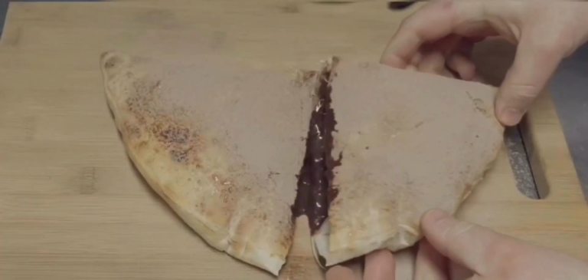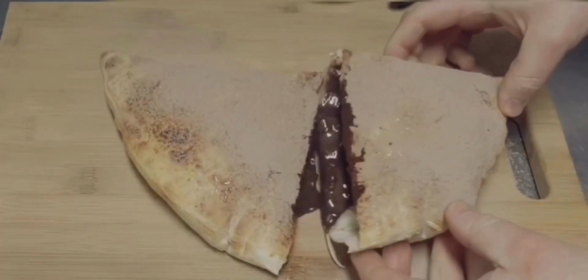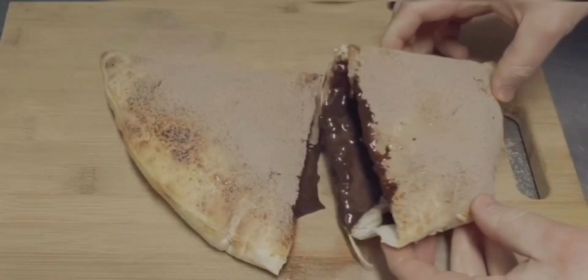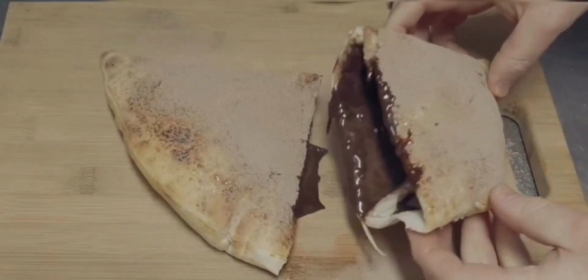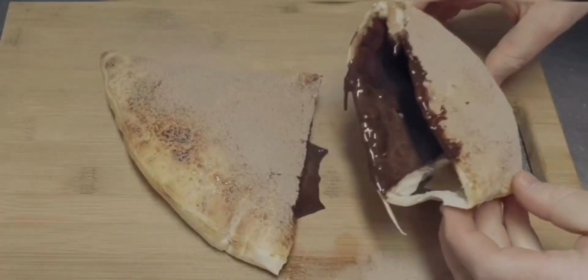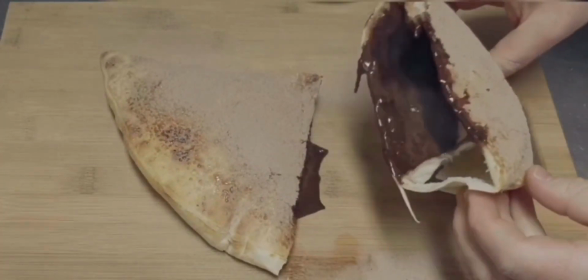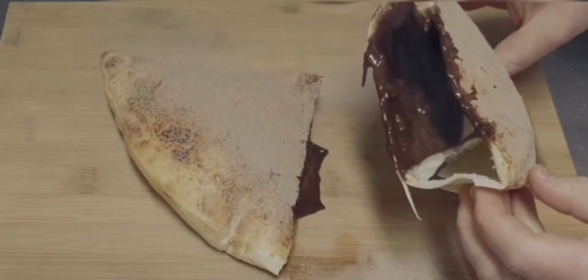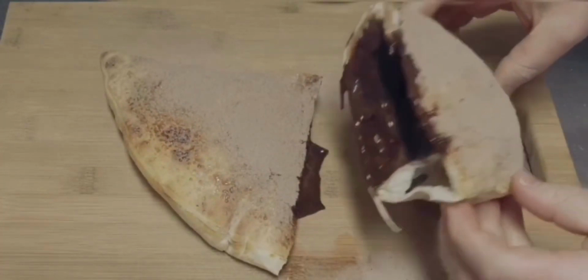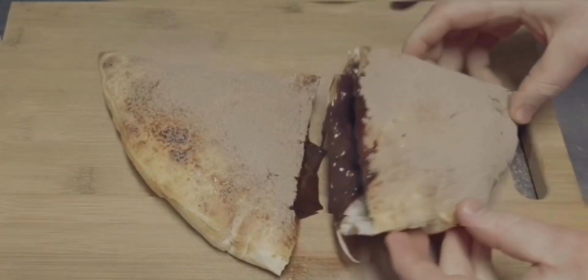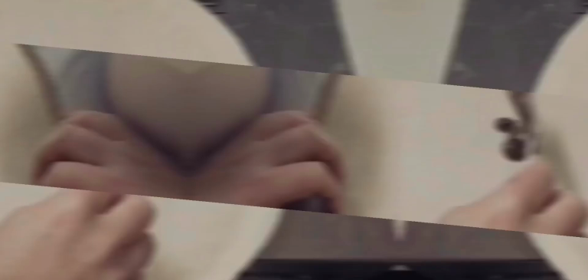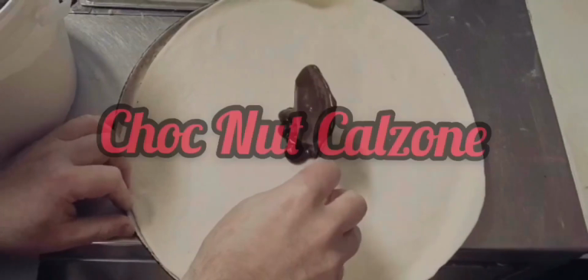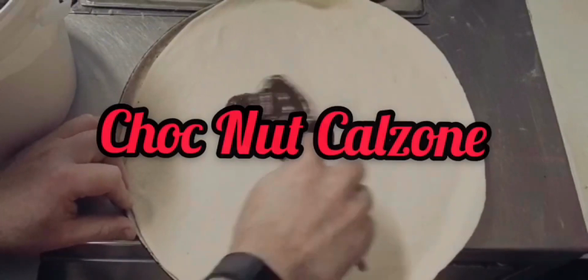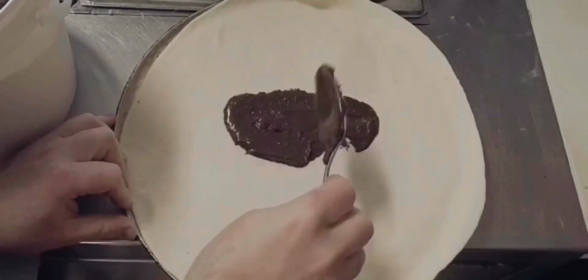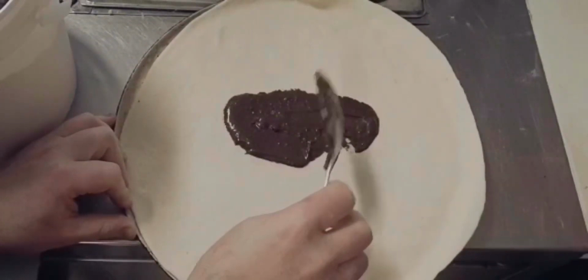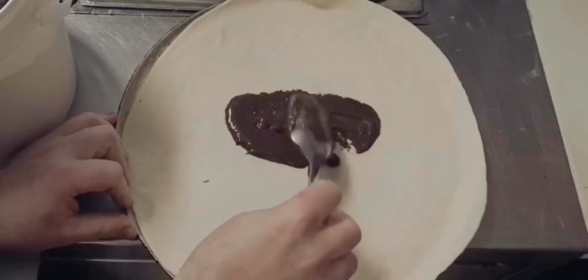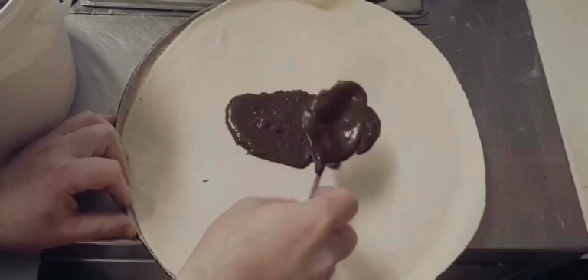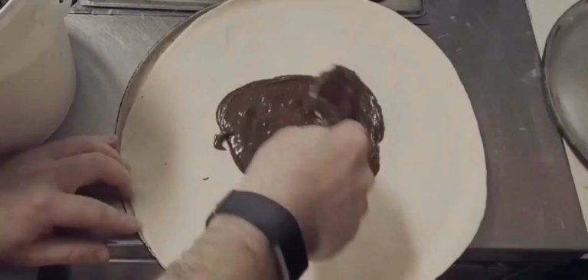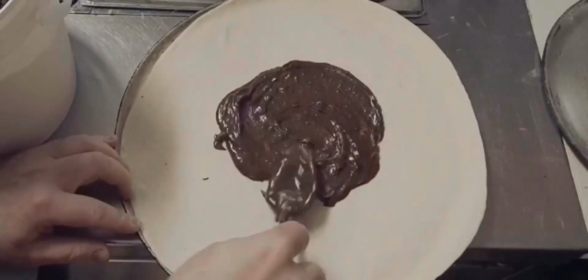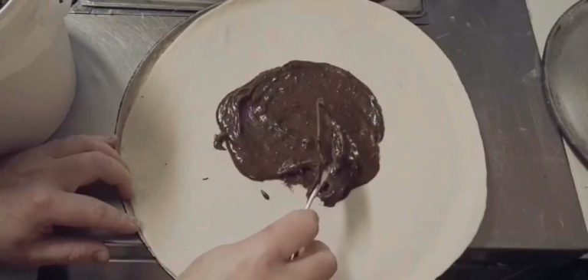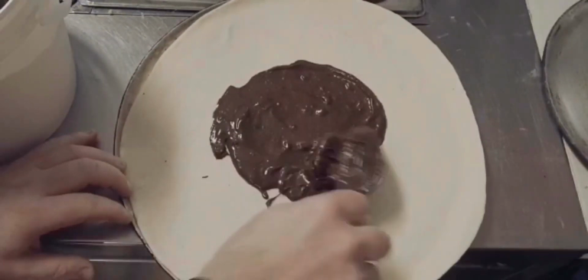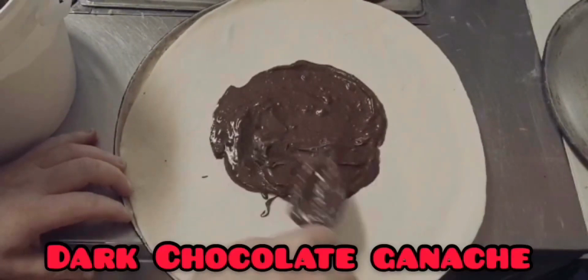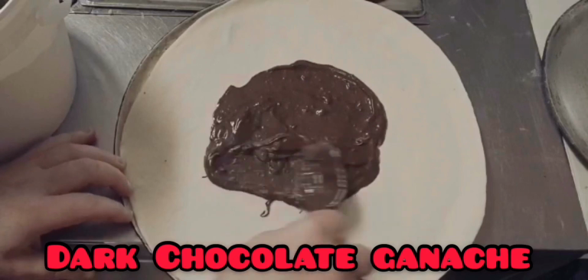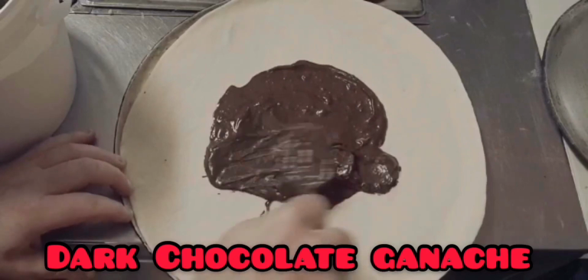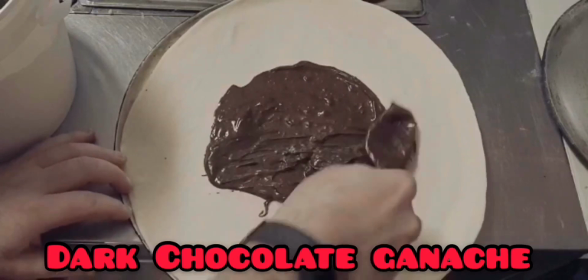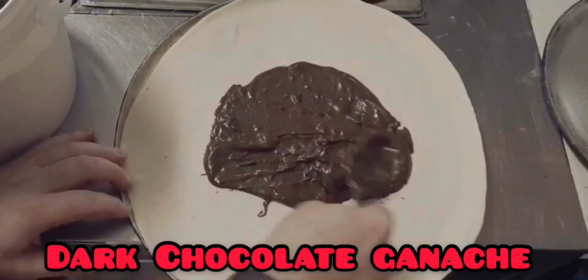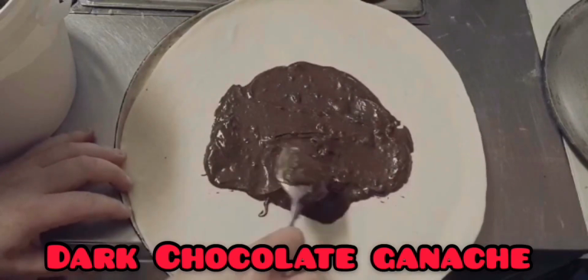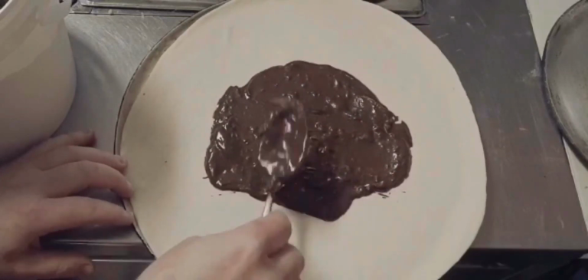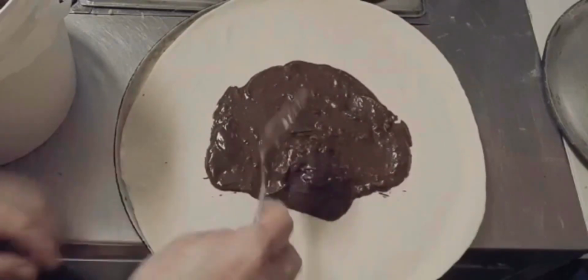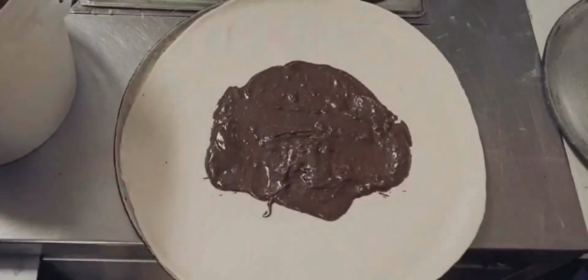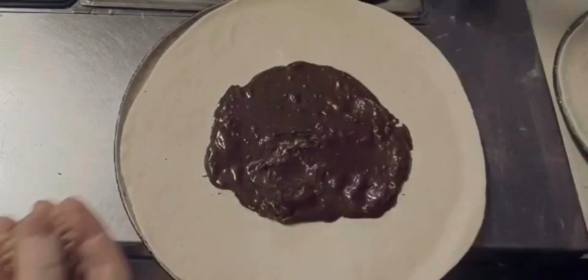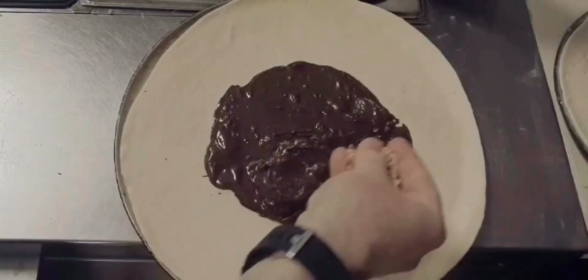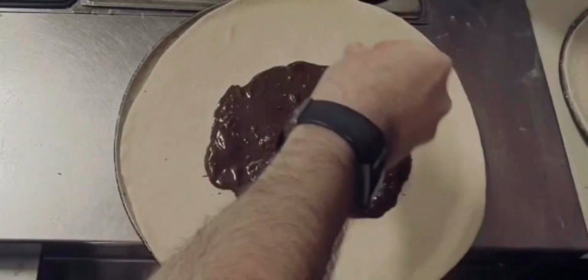Greetings. Today we're making chocolate and nut calzone. I'm using dark chocolate ganache and cashews. Really simple concept.